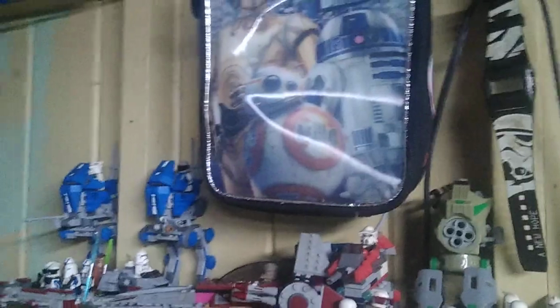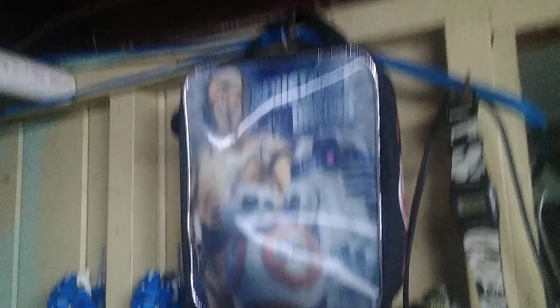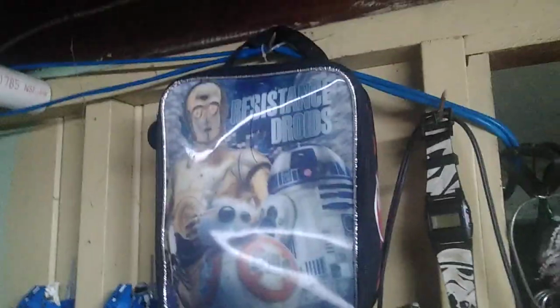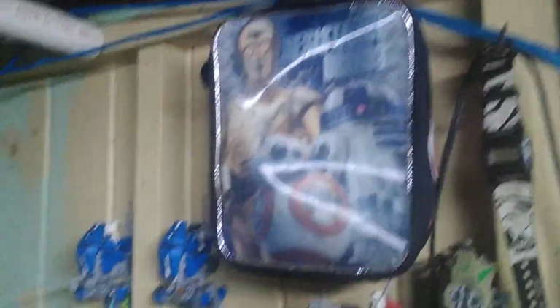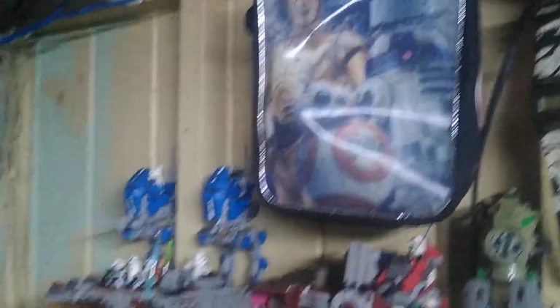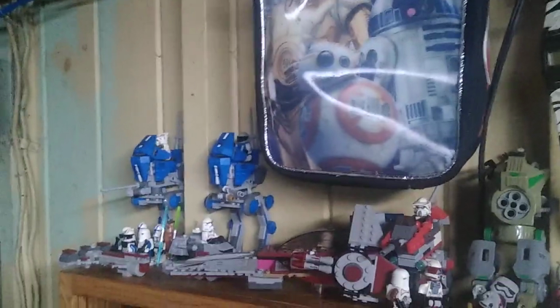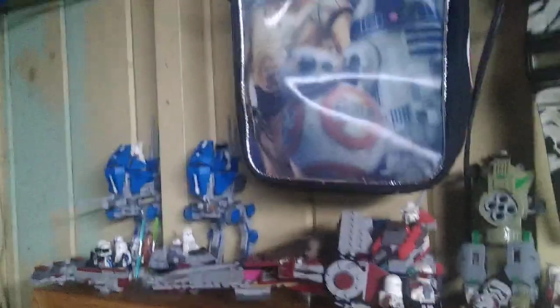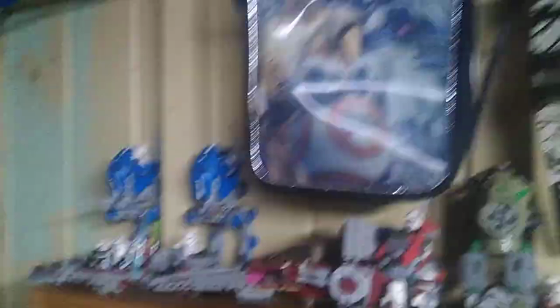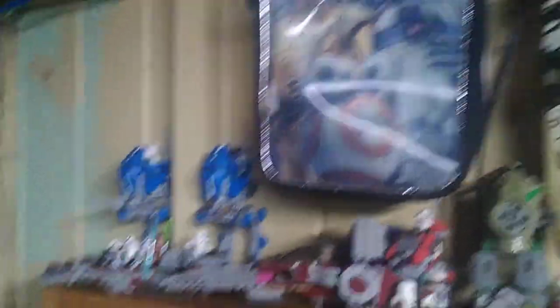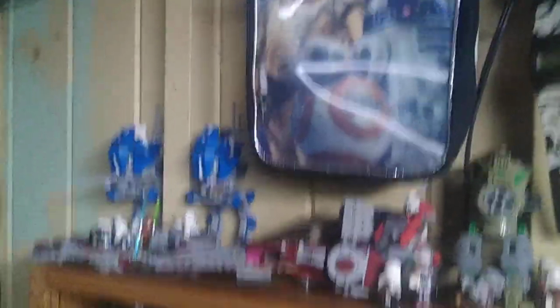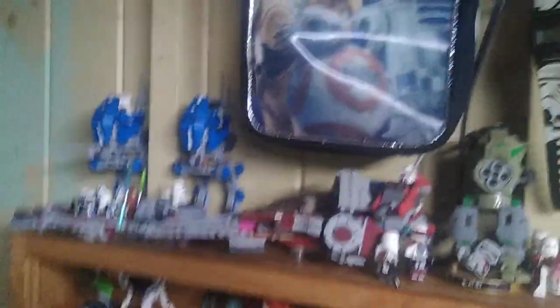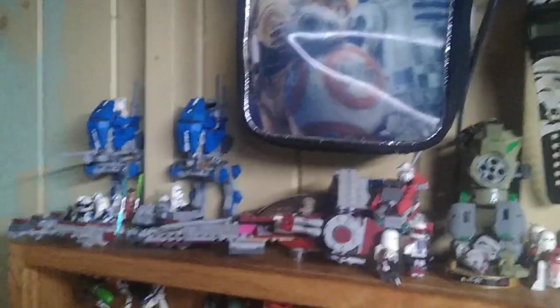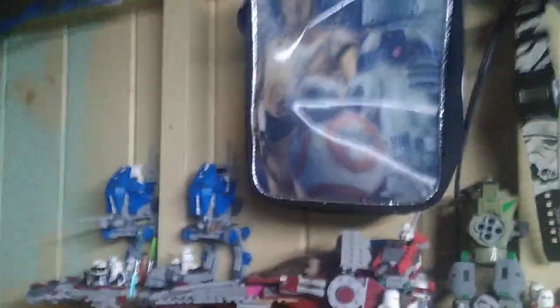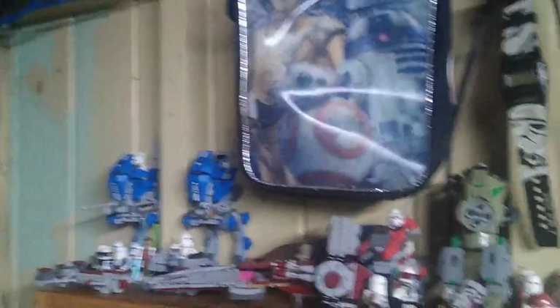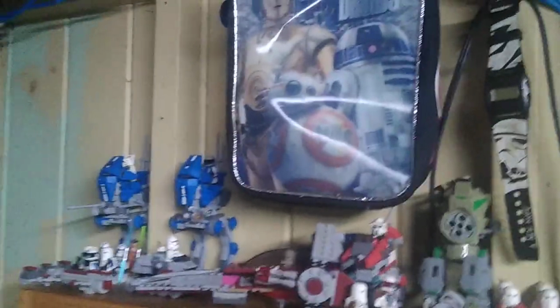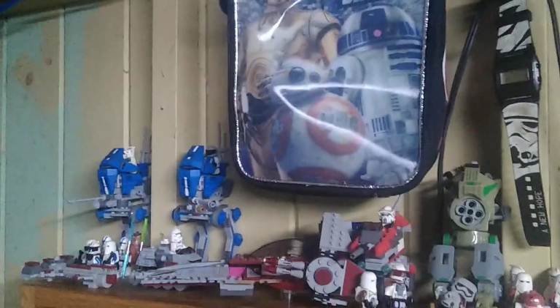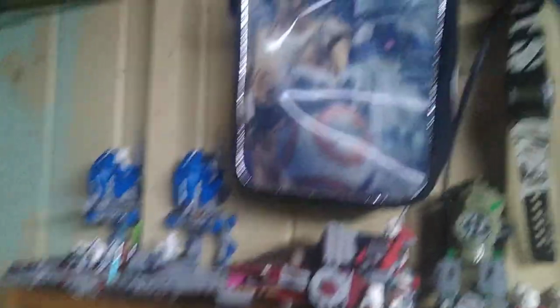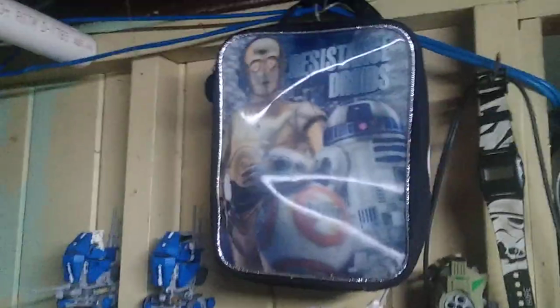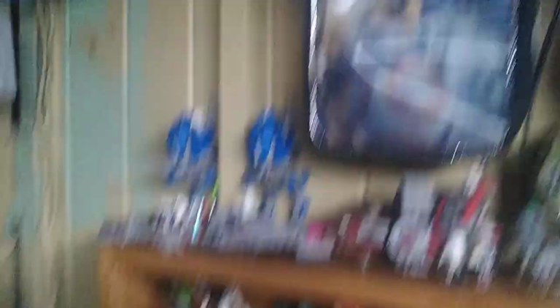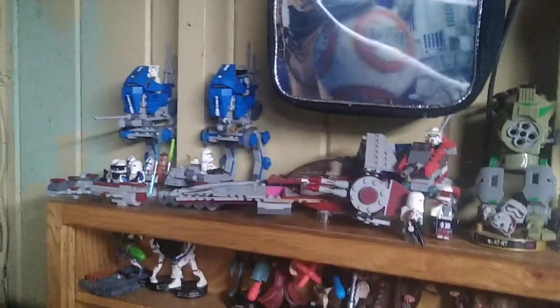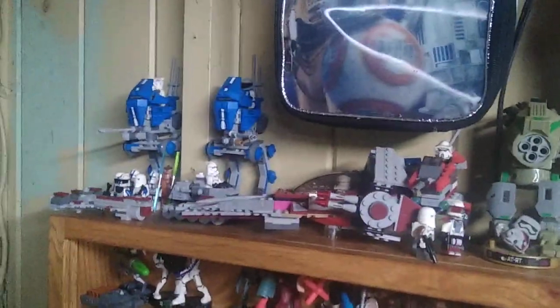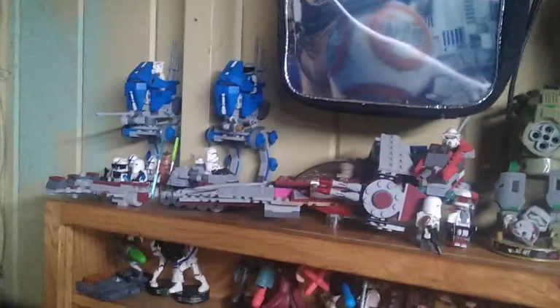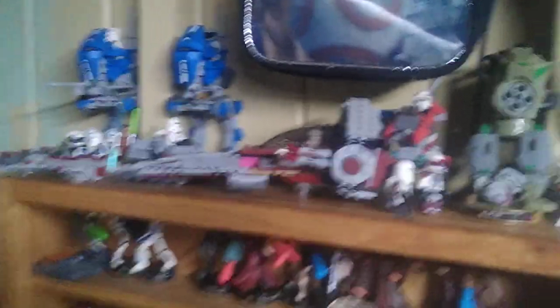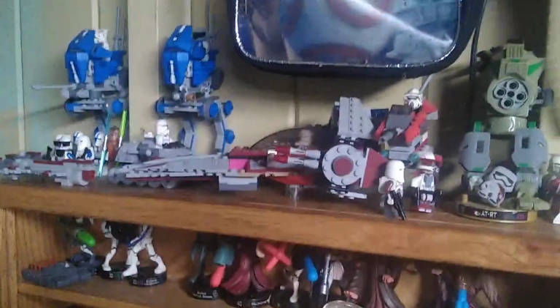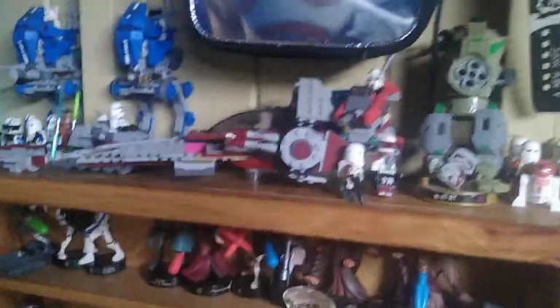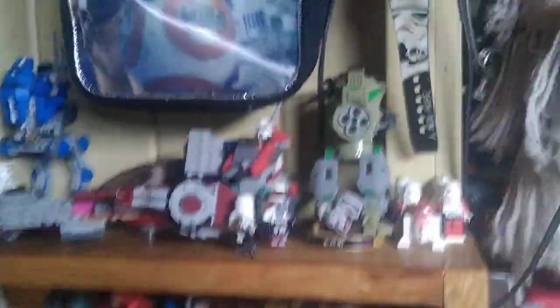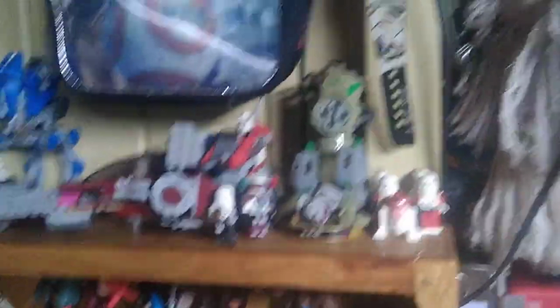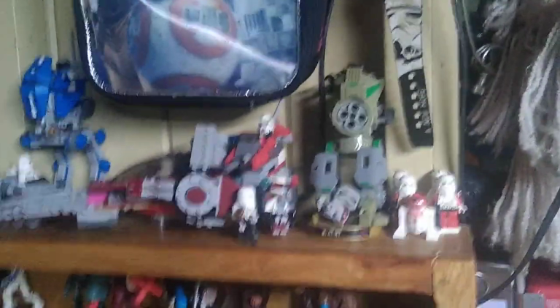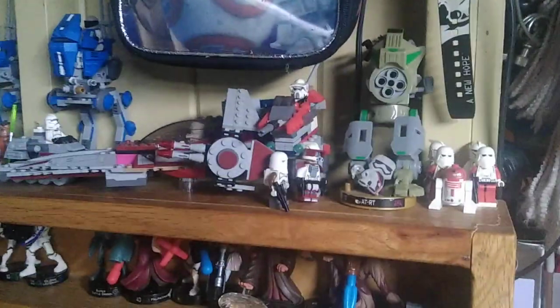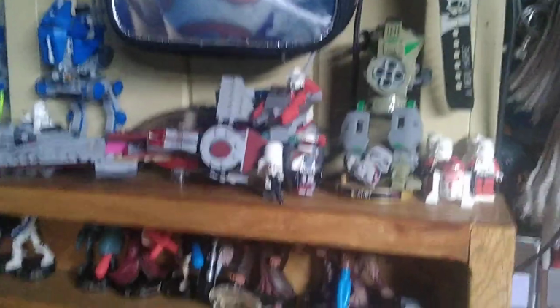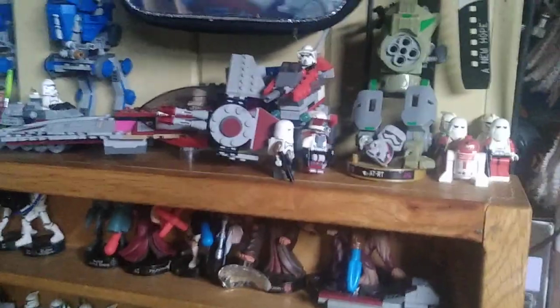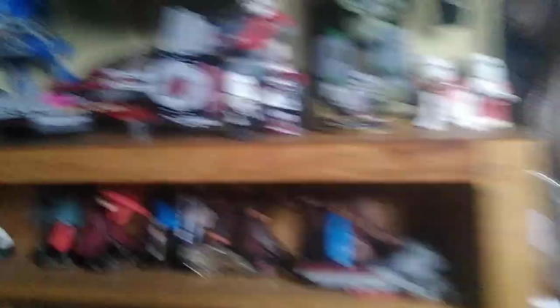Hey, what's up YouTube land? It's your boy Eddie Hill, and this side video I'm going to do is my mini Star Wars collection. We got some Lego Star Wars here, with one Tactics vehicle and a little Phasma.